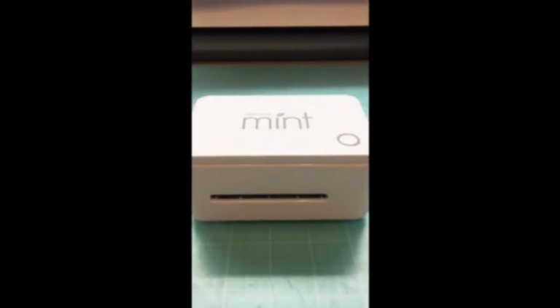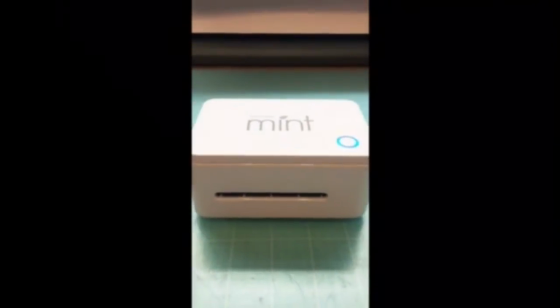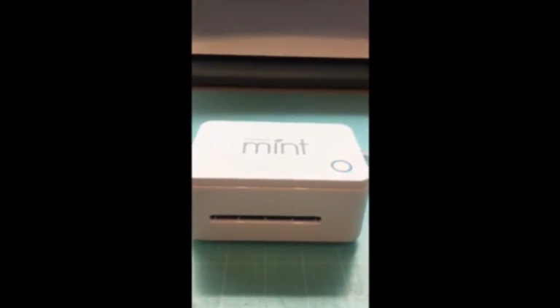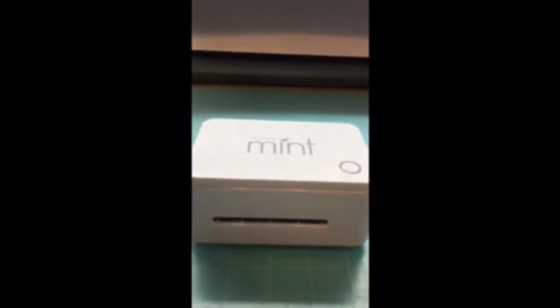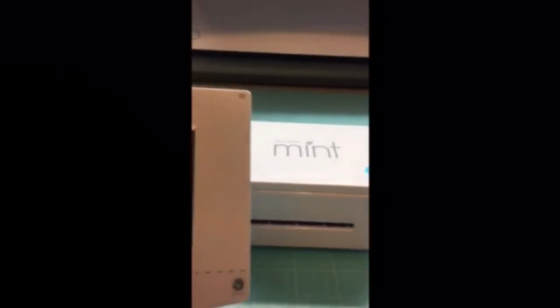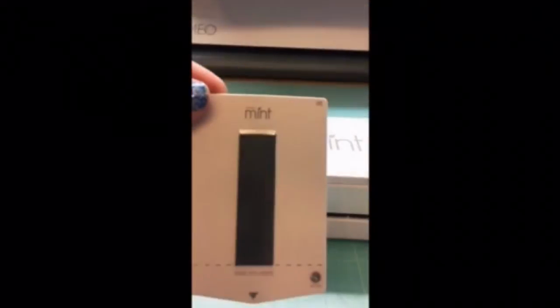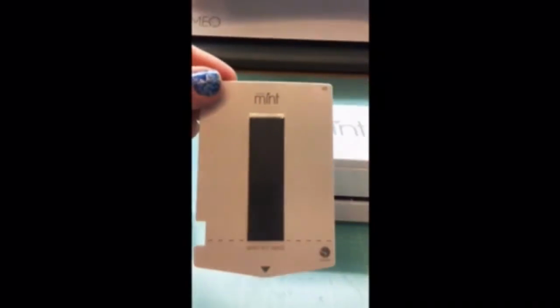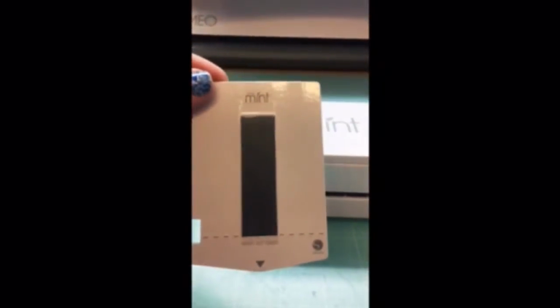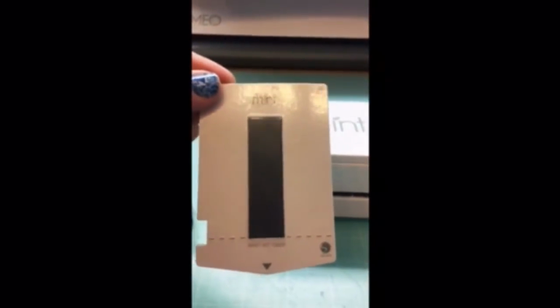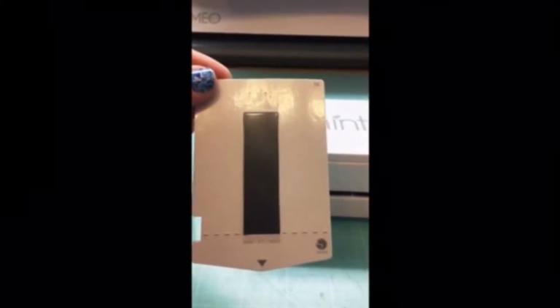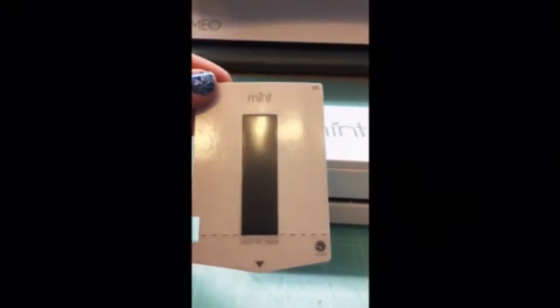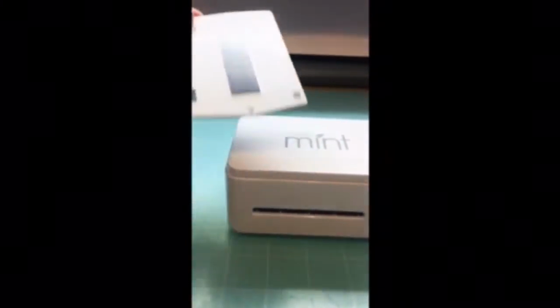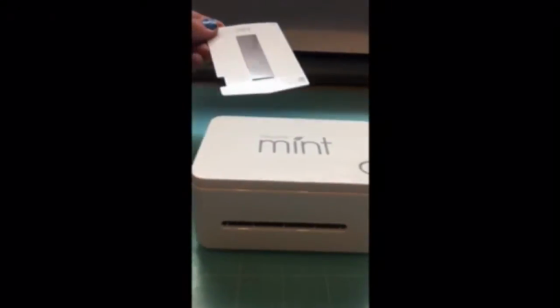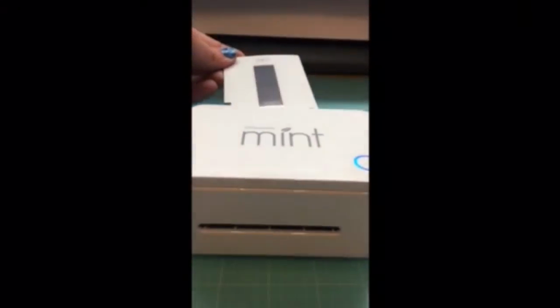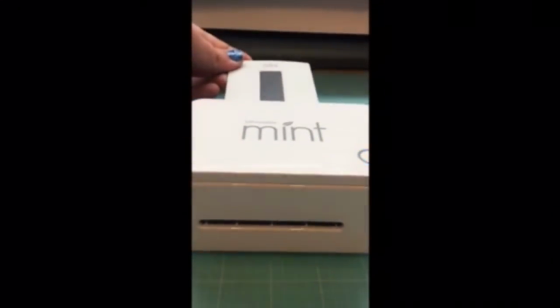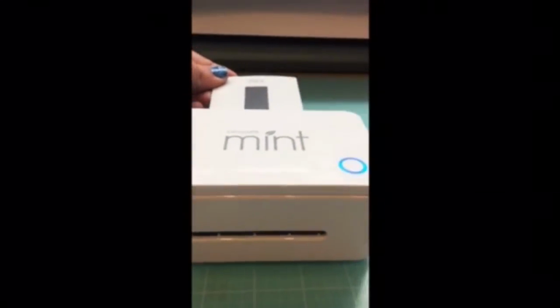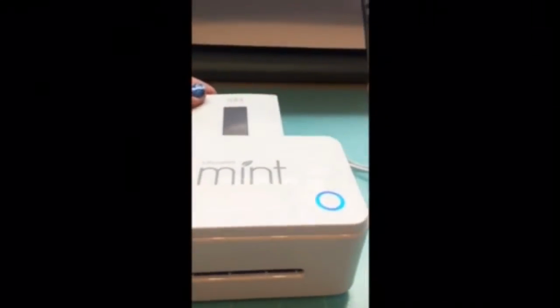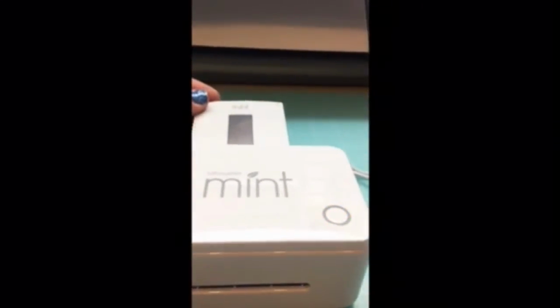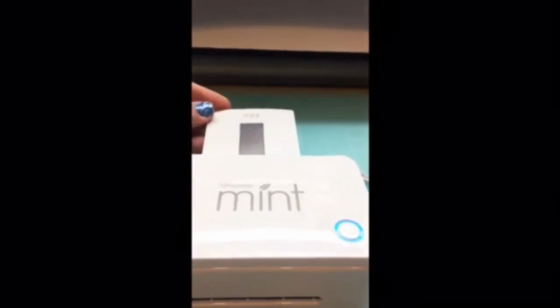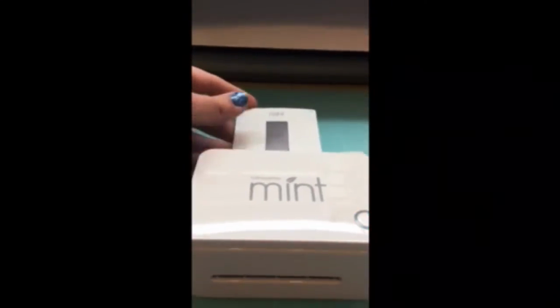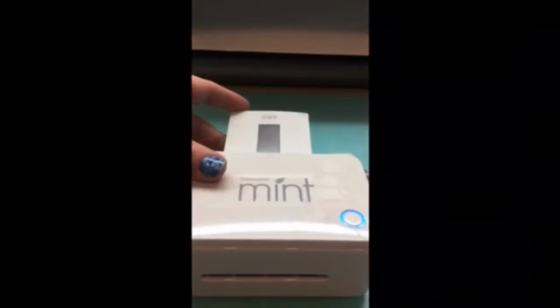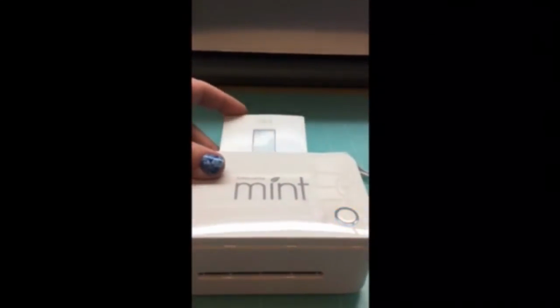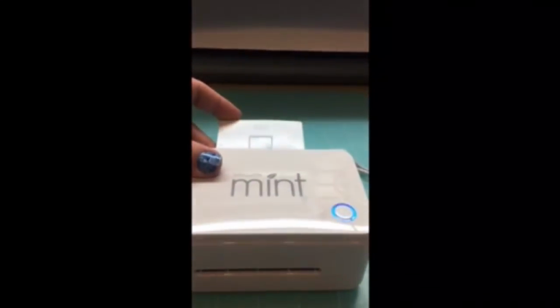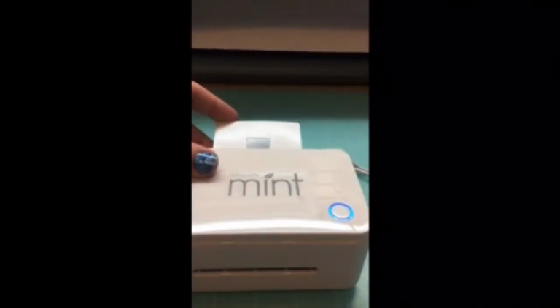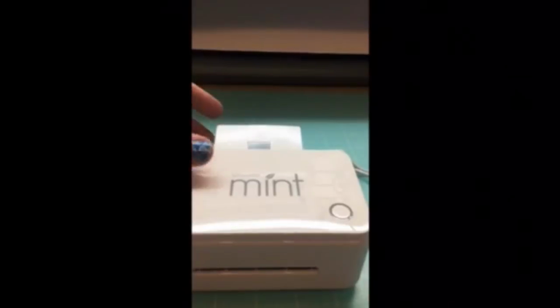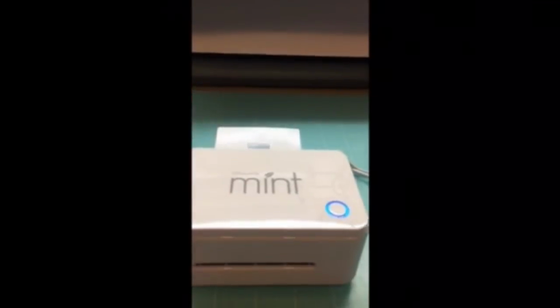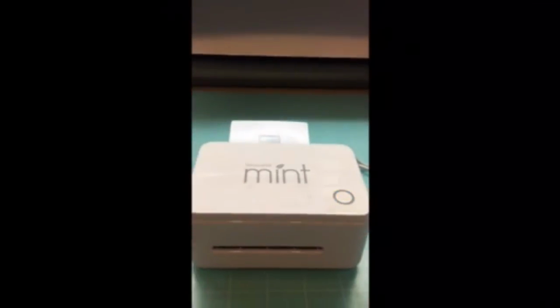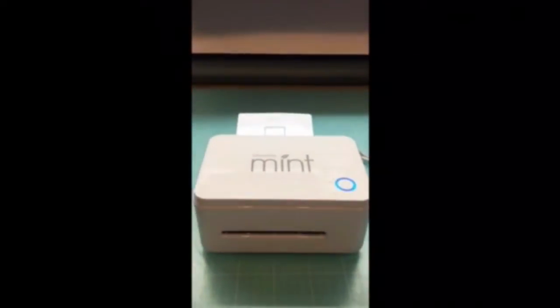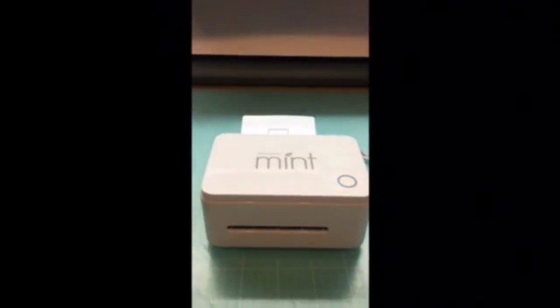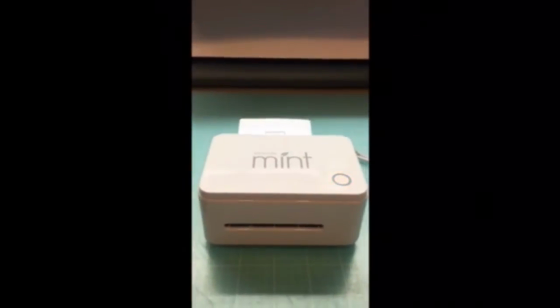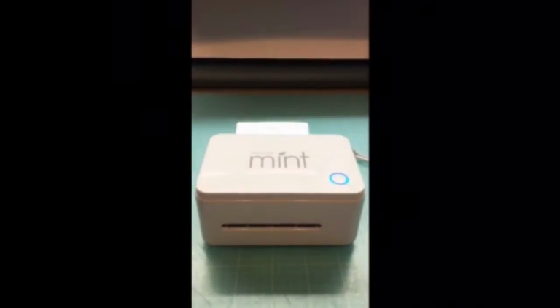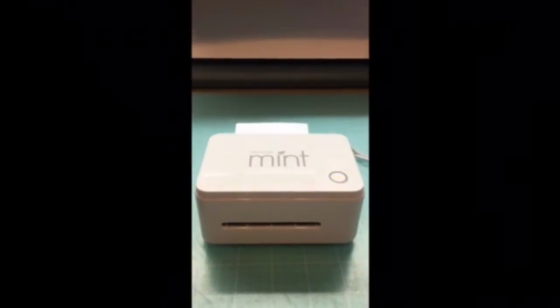Then you need to find the correct stamp blank that you've chosen for your design. Then you just simply feed that into the back of the machine. Just give it a little touch and the machine will grab it from there.